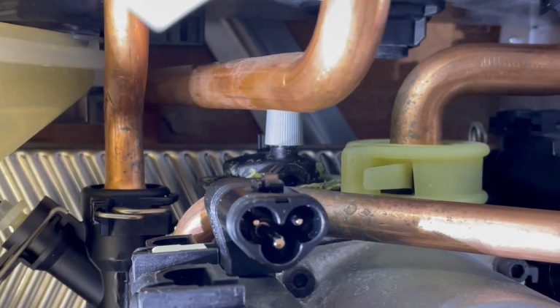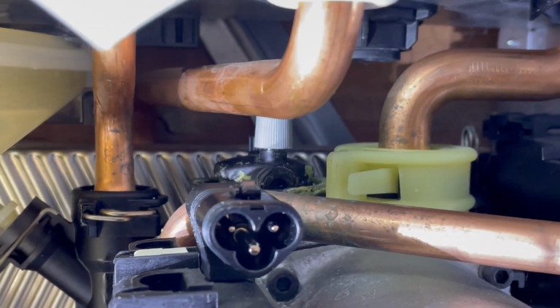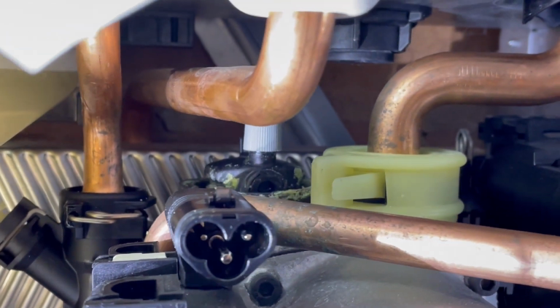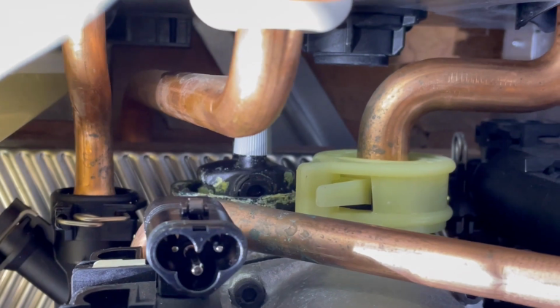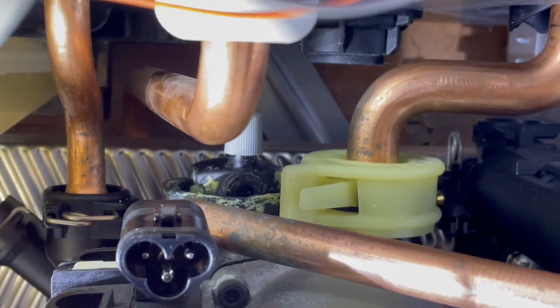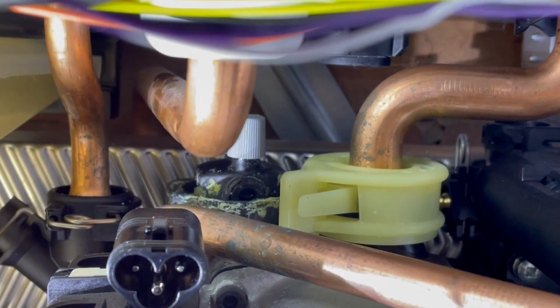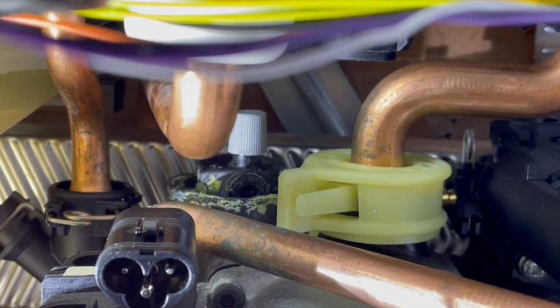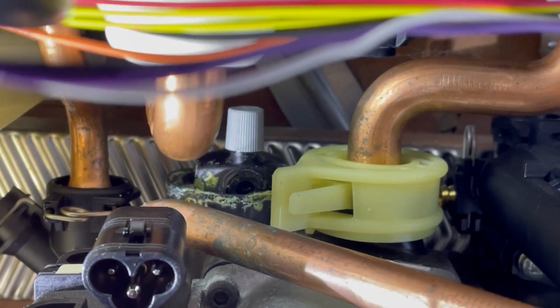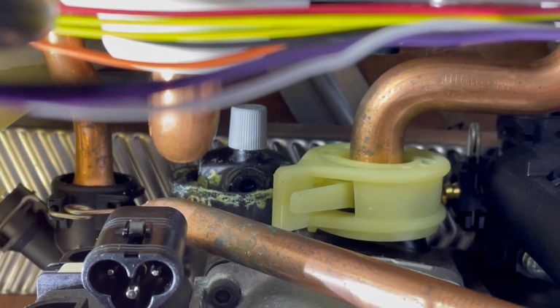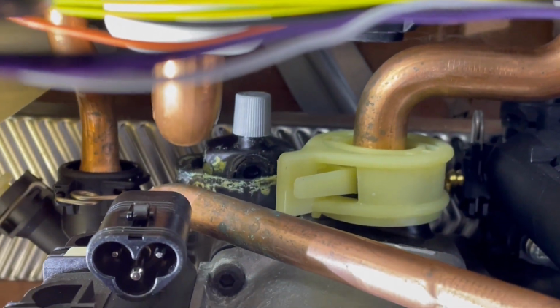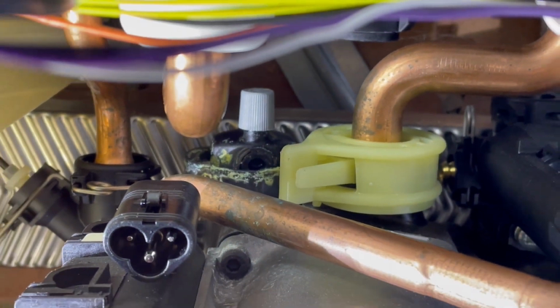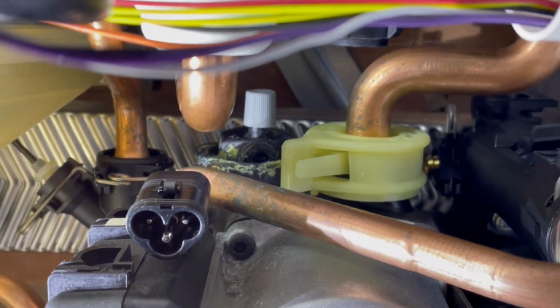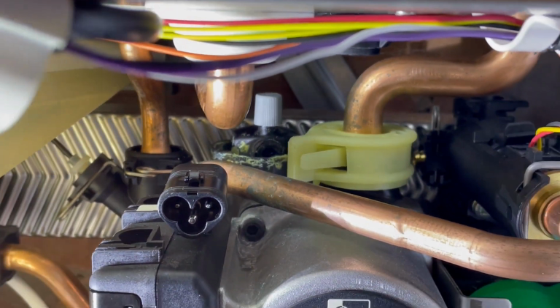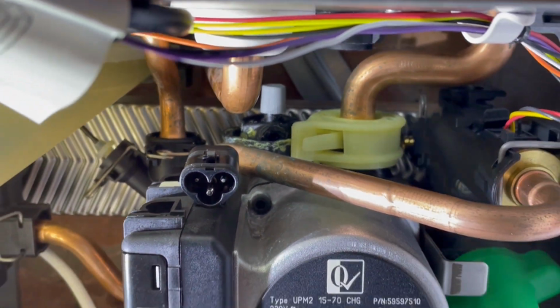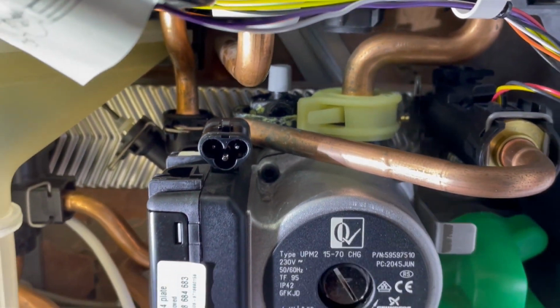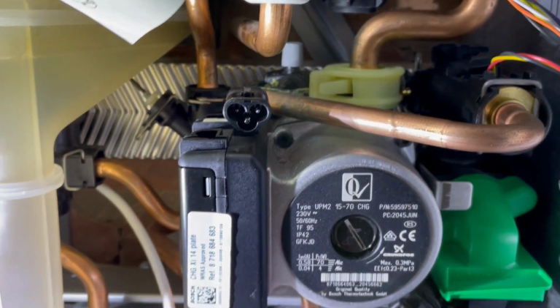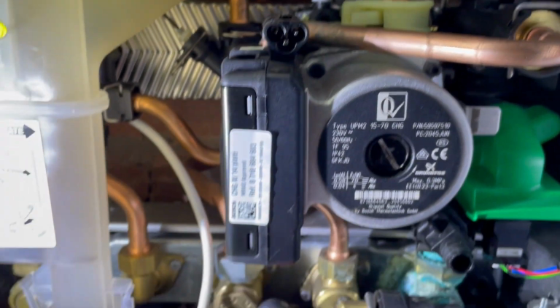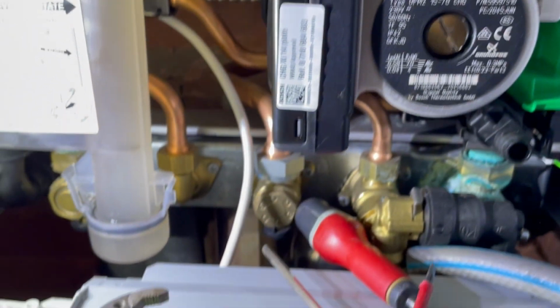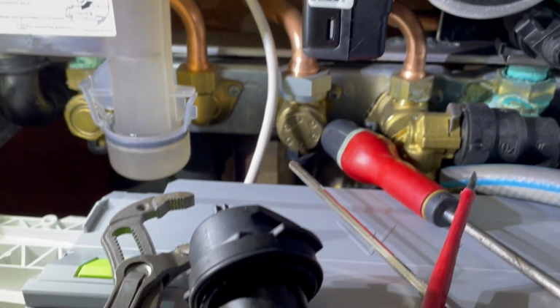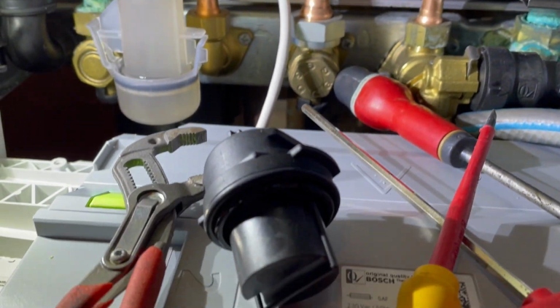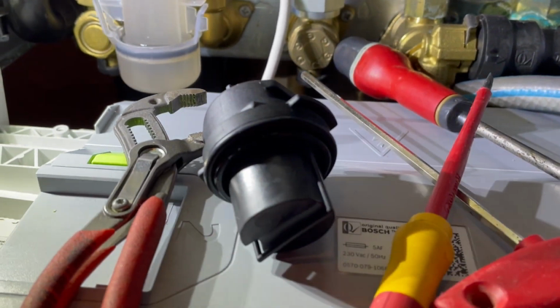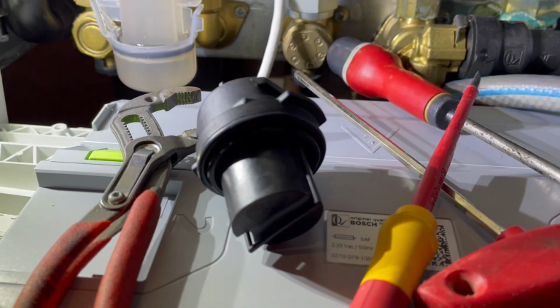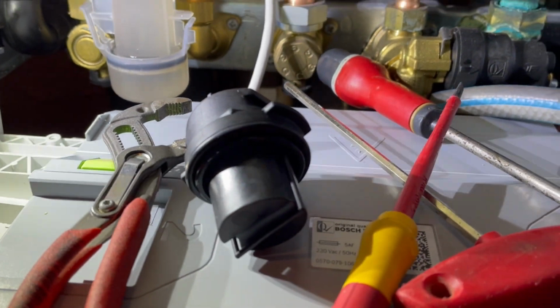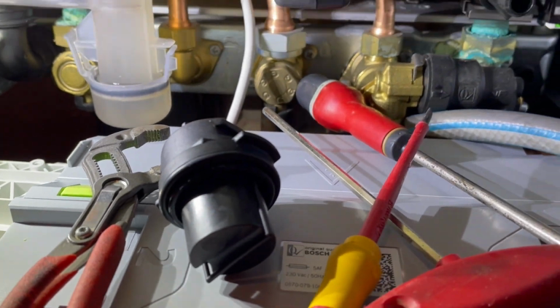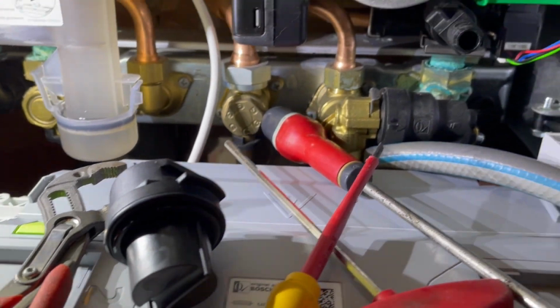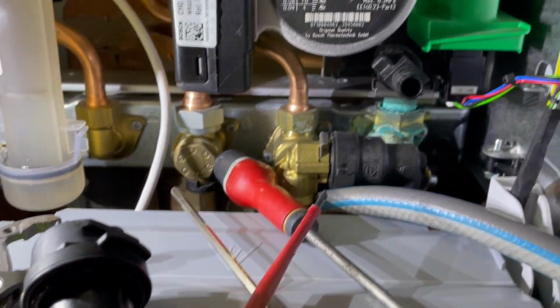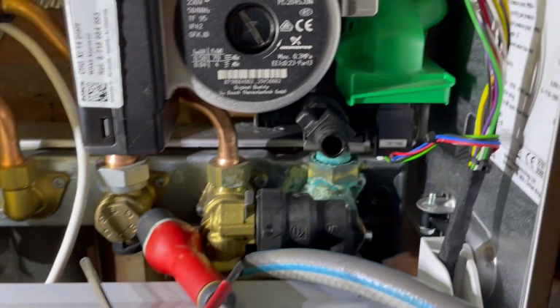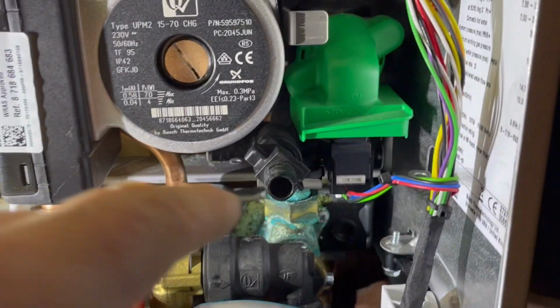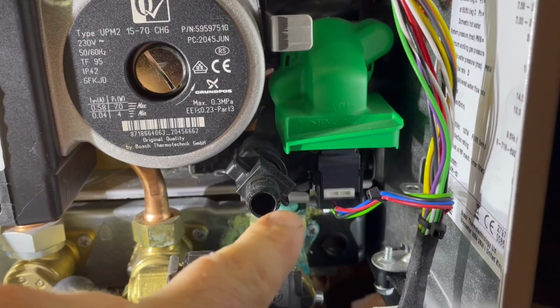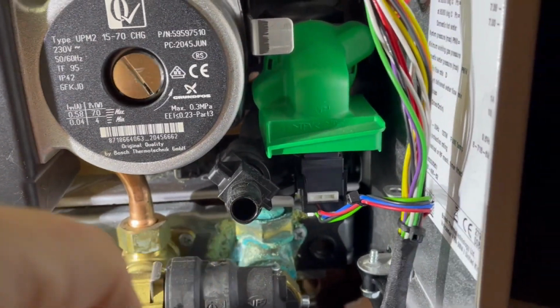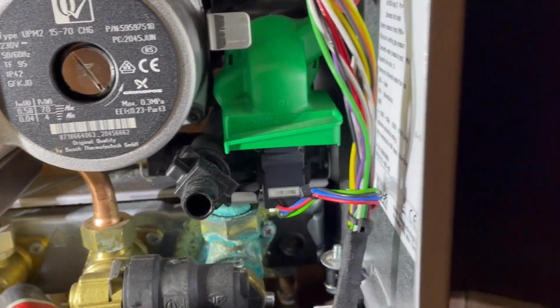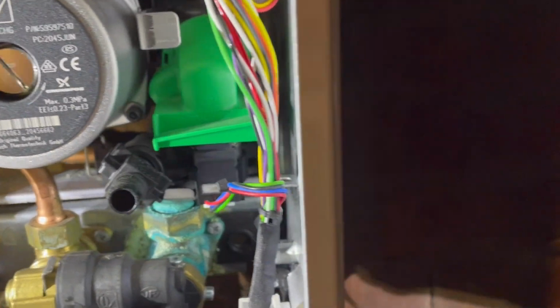We're trying to get at the gray cap at the back. I tend to use just a small set of six inch grips. This works better for me, and it's still quicker than removing the whole boiler or the front of the boiler pump.